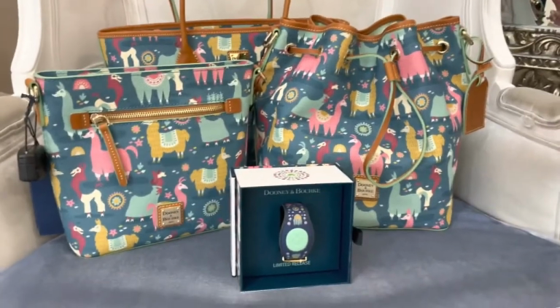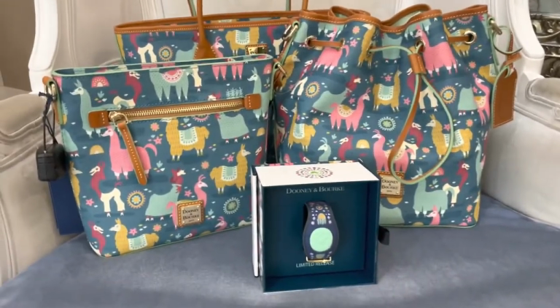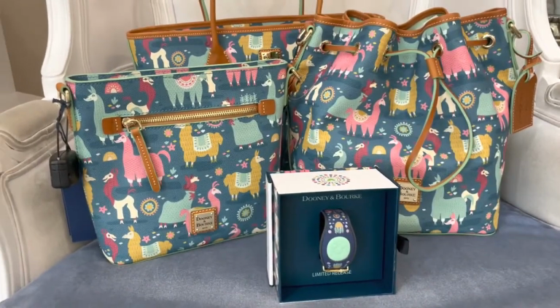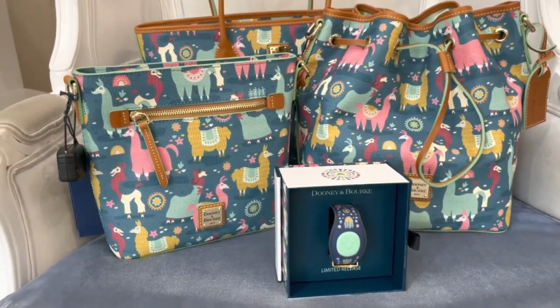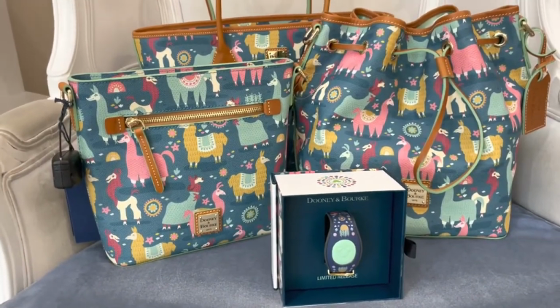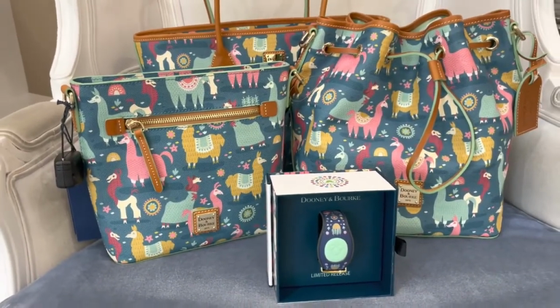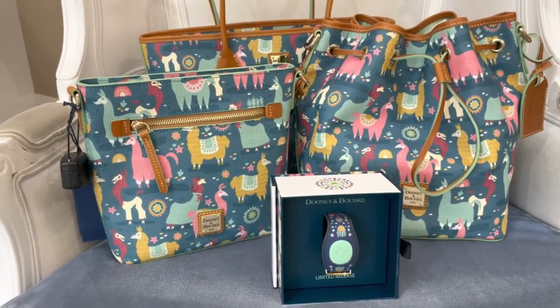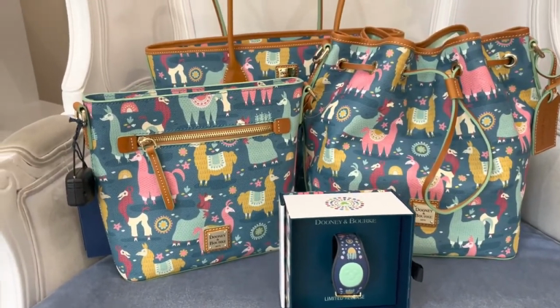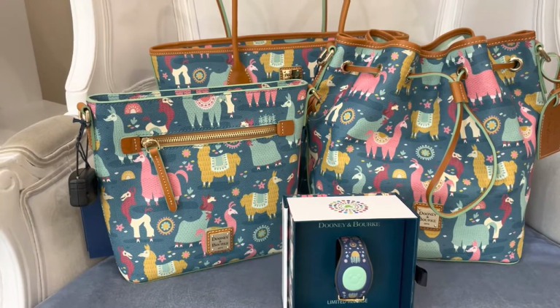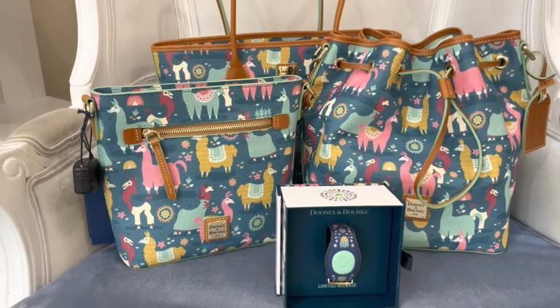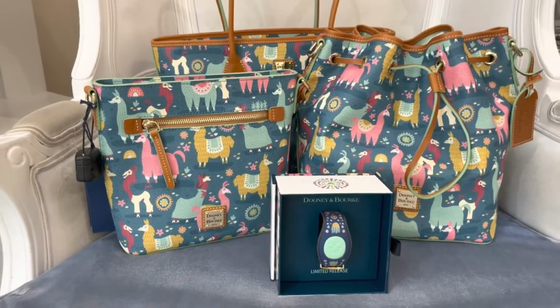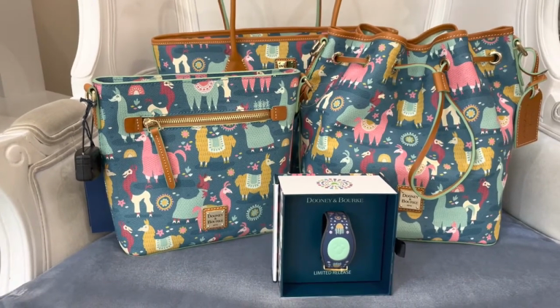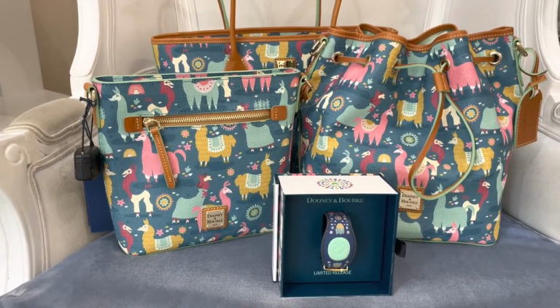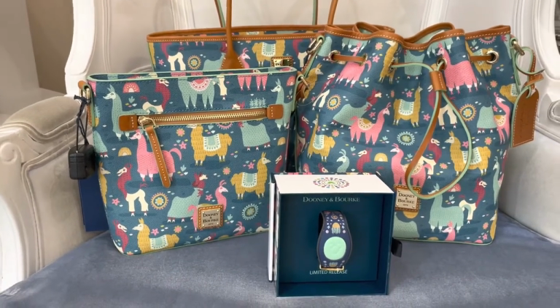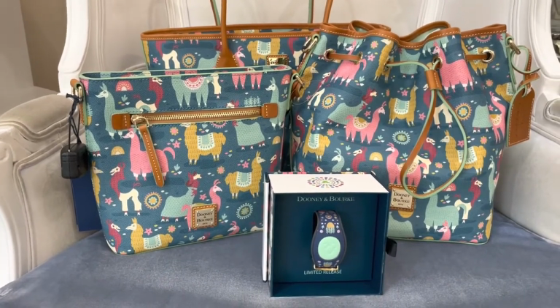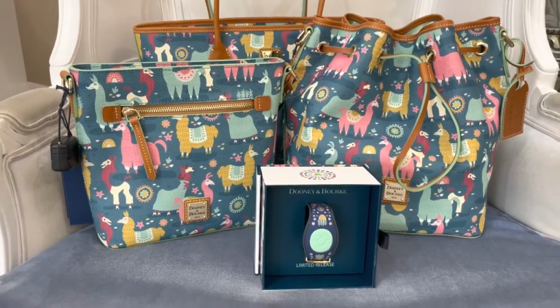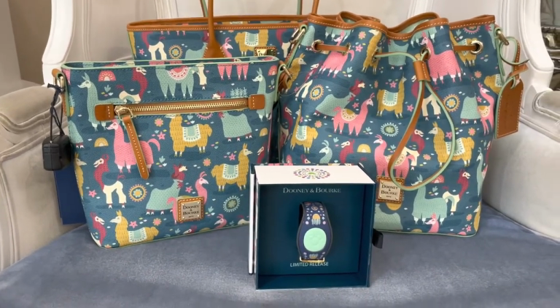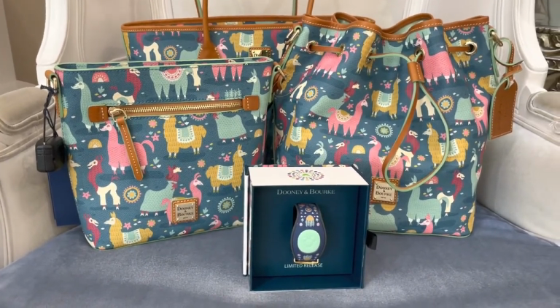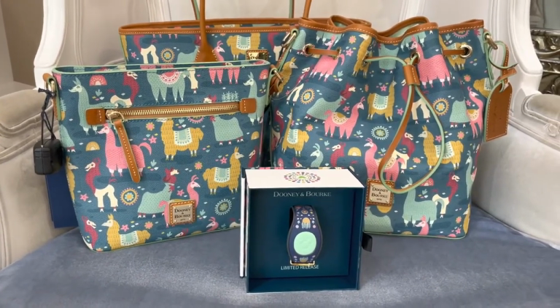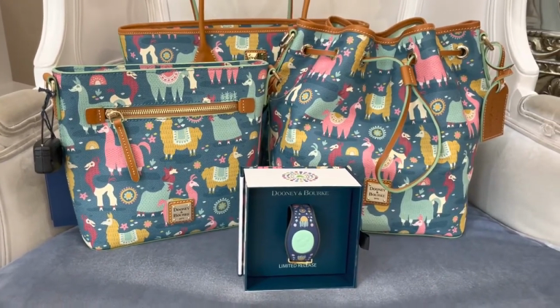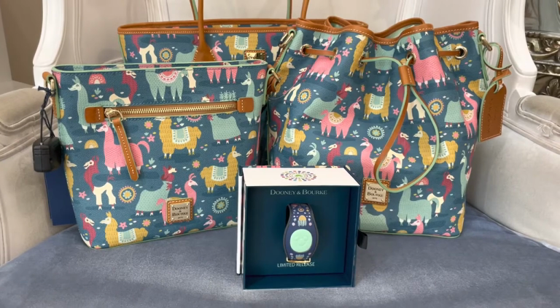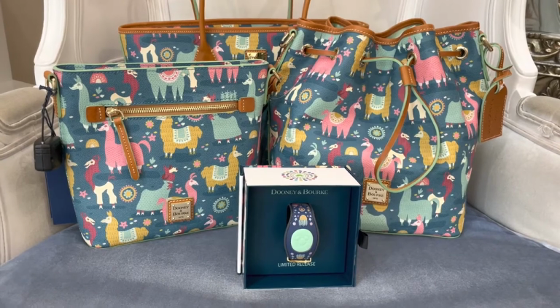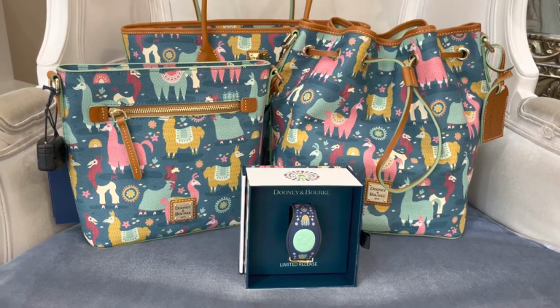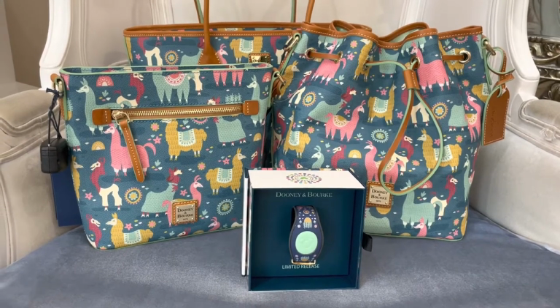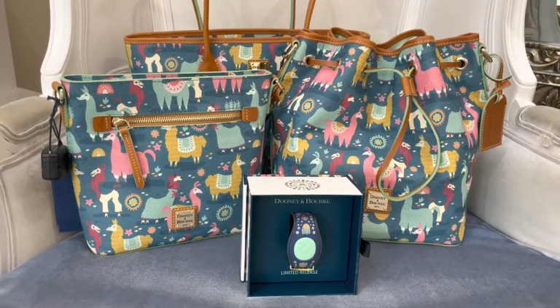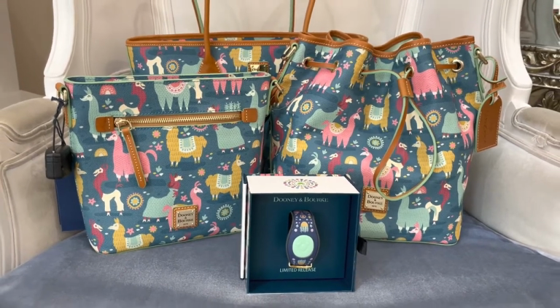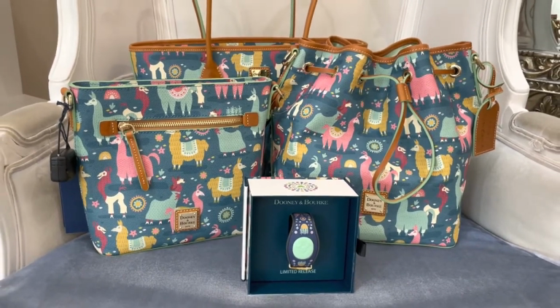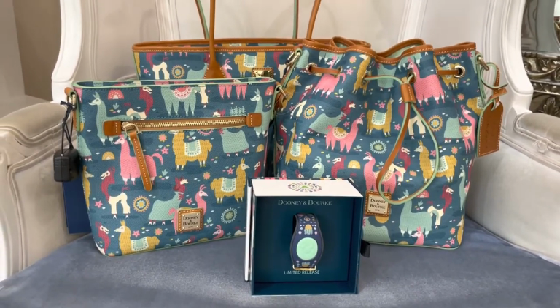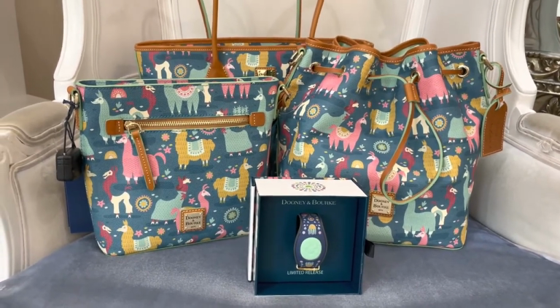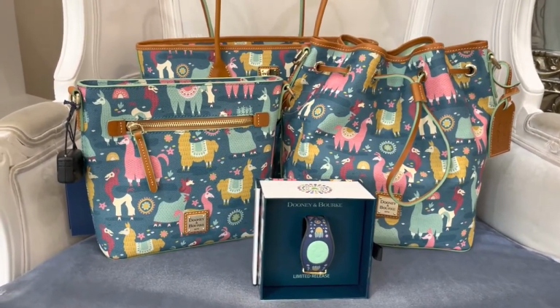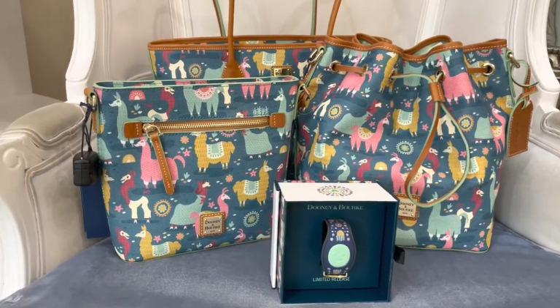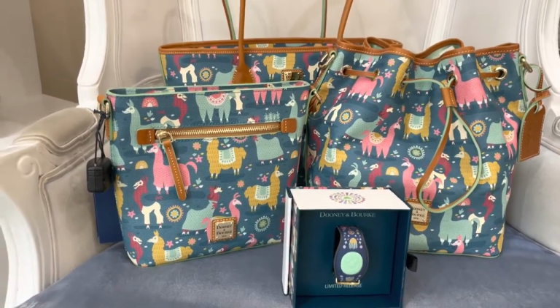We have three different styles: a crossbody, a drawstring, and a tote. The cast members tell me that these bags have flown off the shelves, especially that drawstring style and crossbody. So if you're hoping for one, I really hope you can get your hands on one soon.